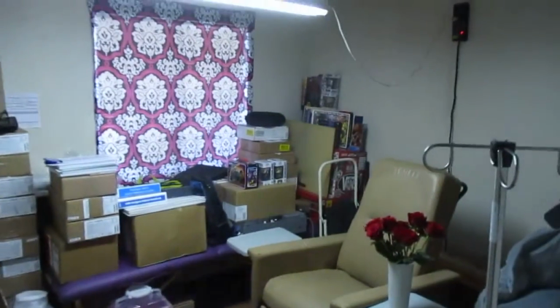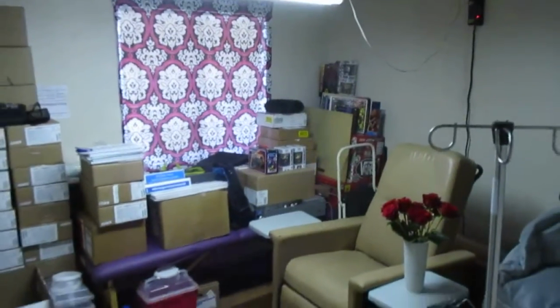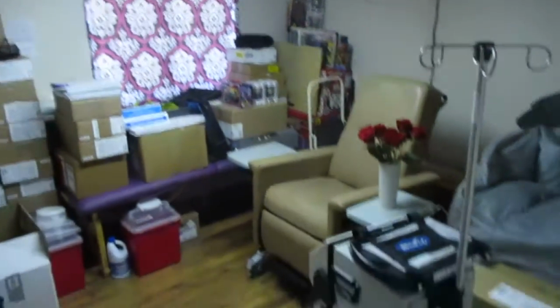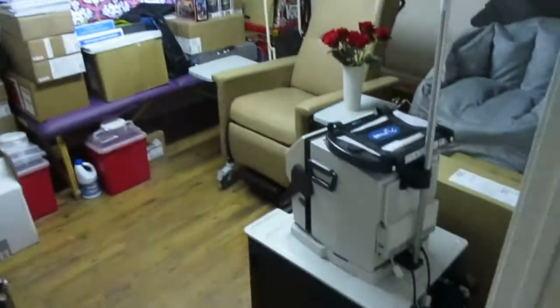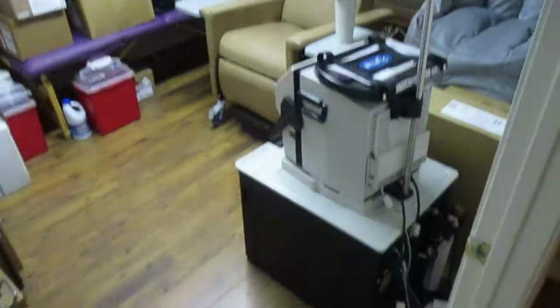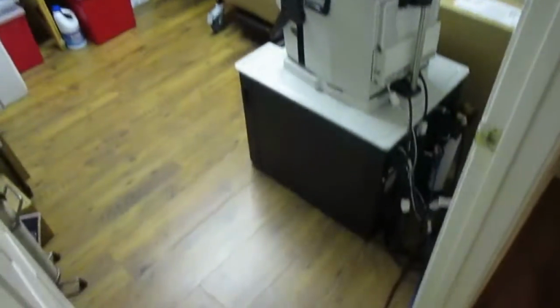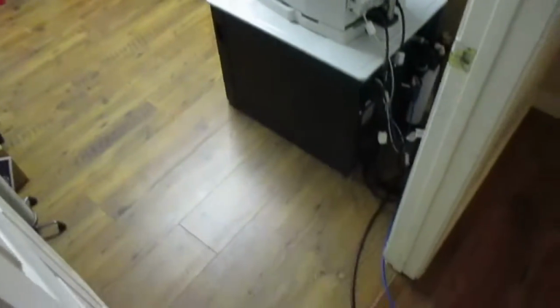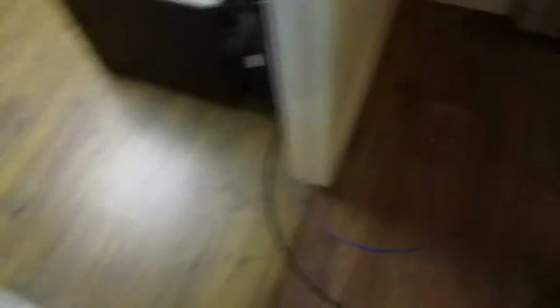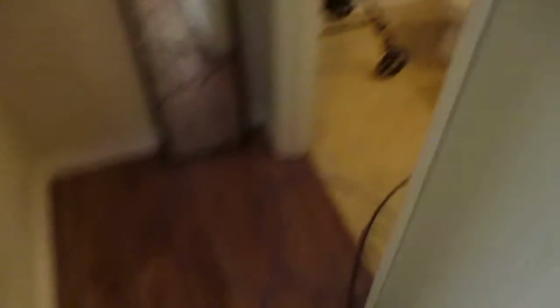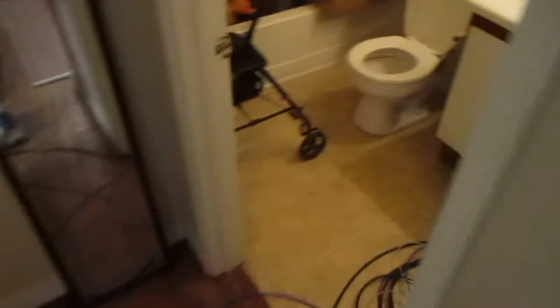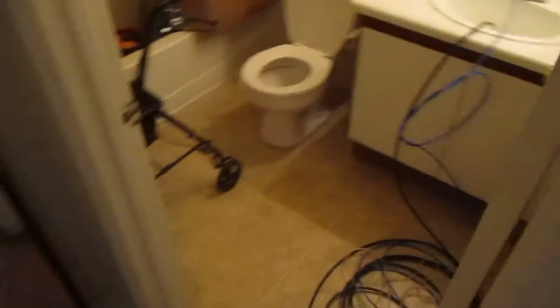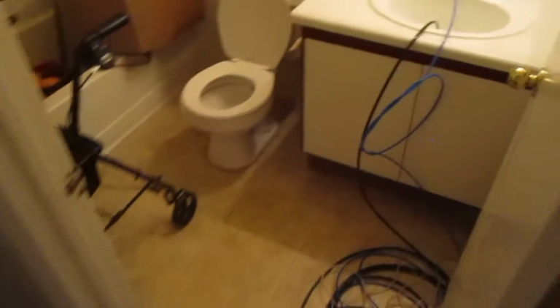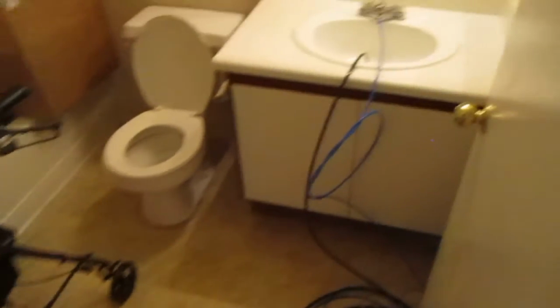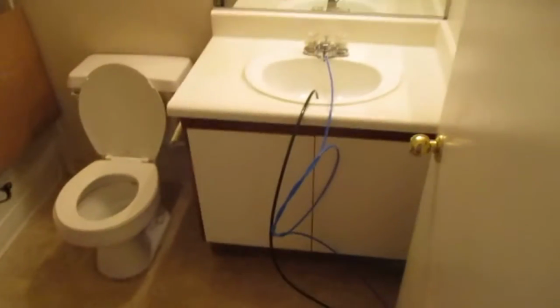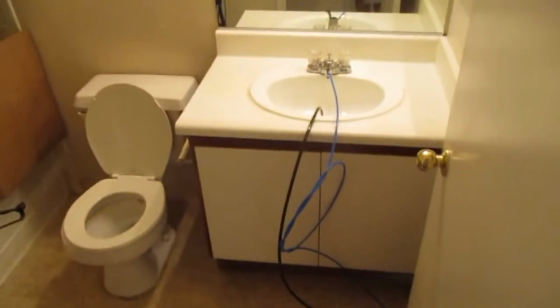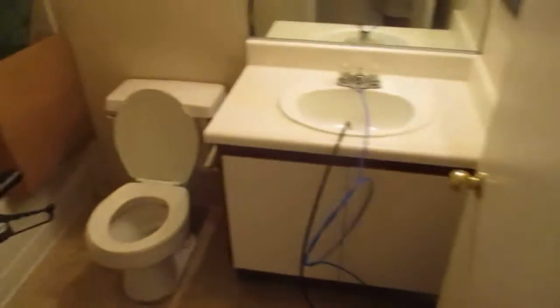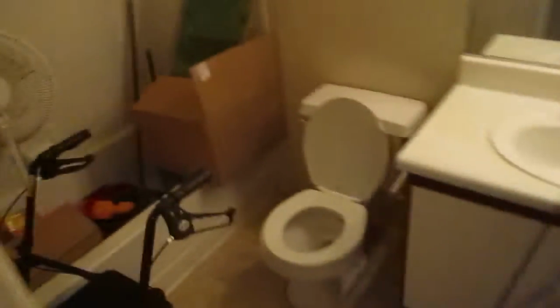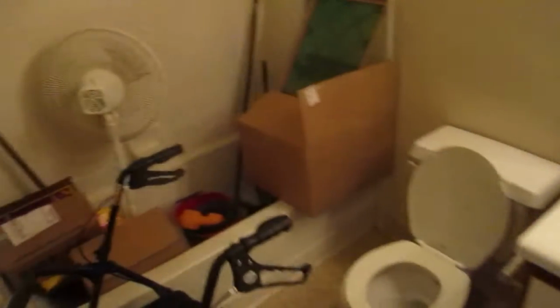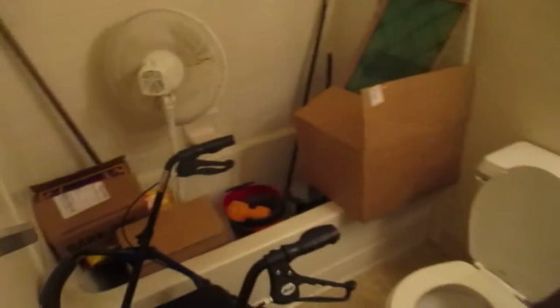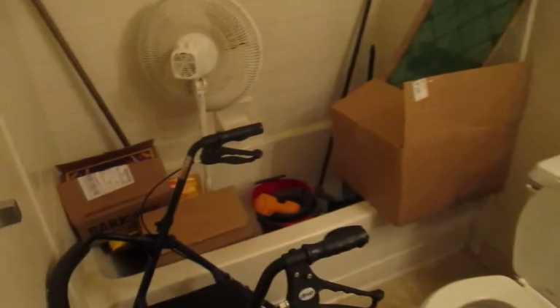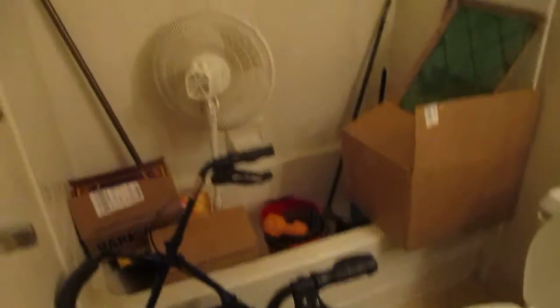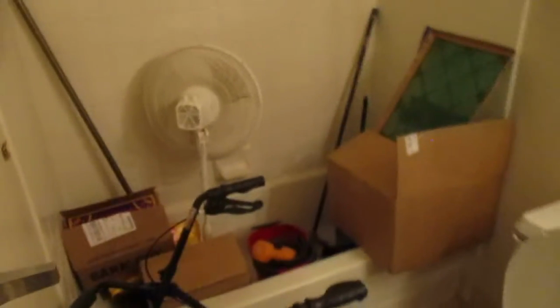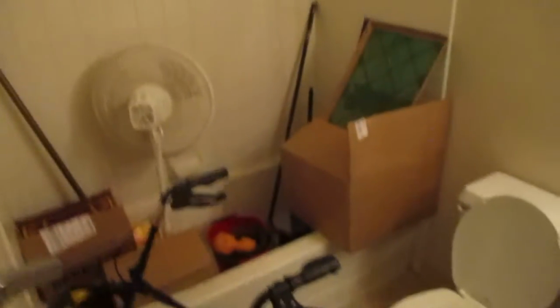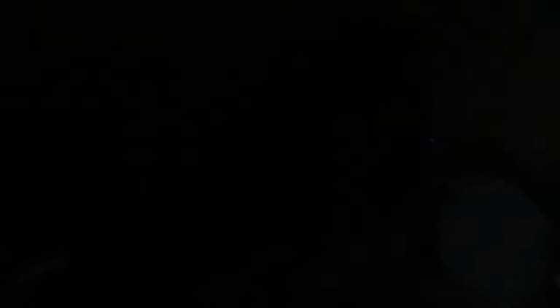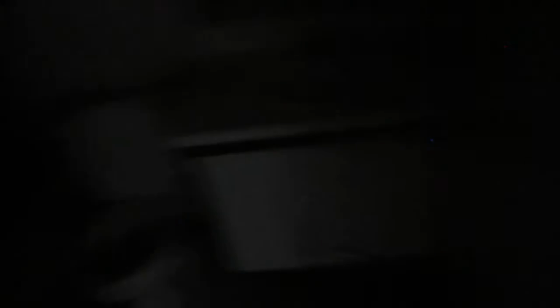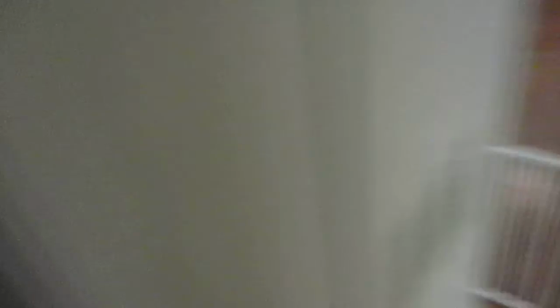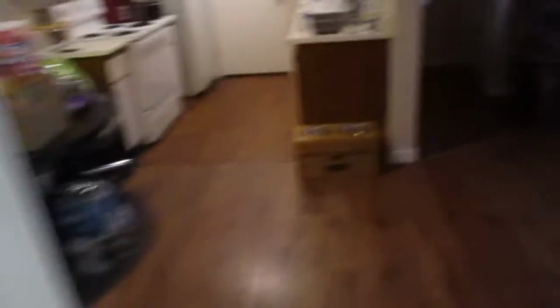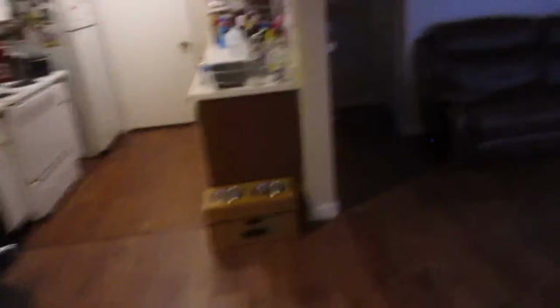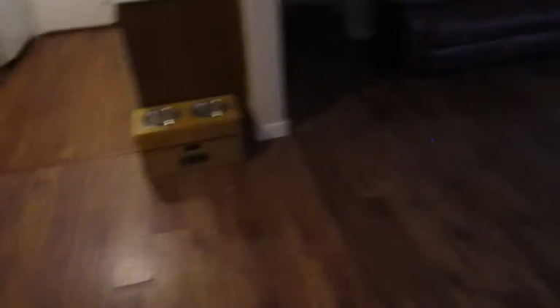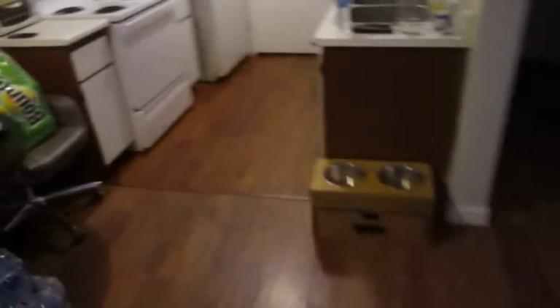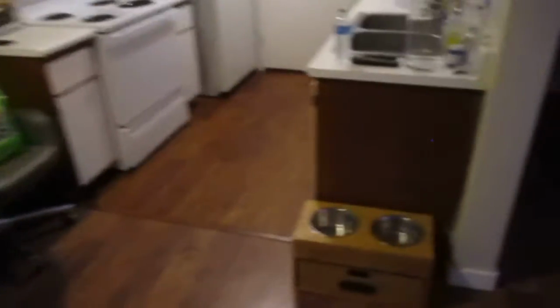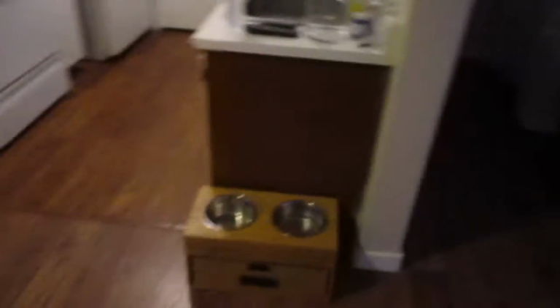Just a heads up there, and here's the bathroom. Then we're going to come down to the master bedroom.